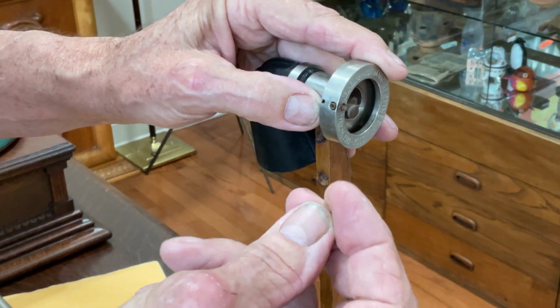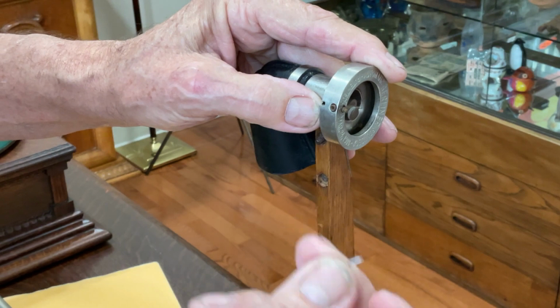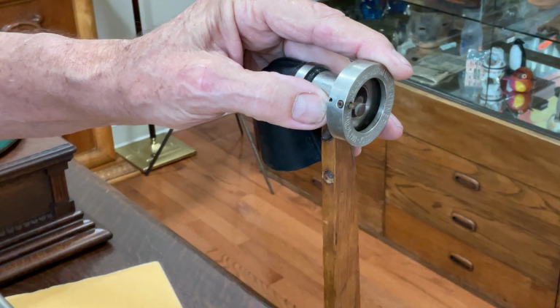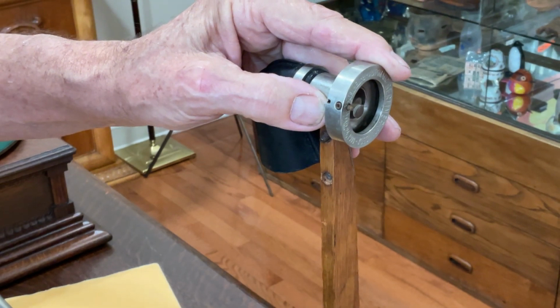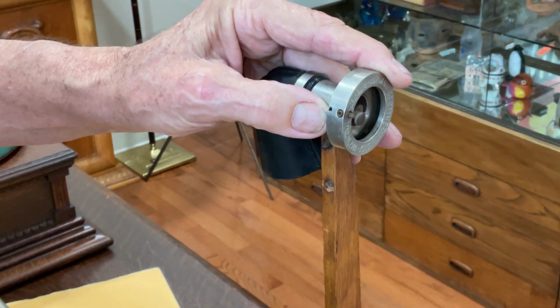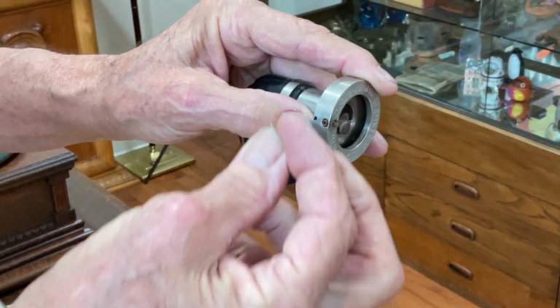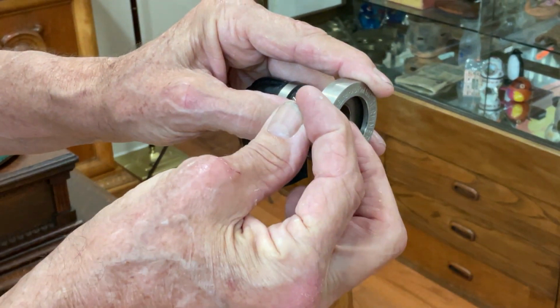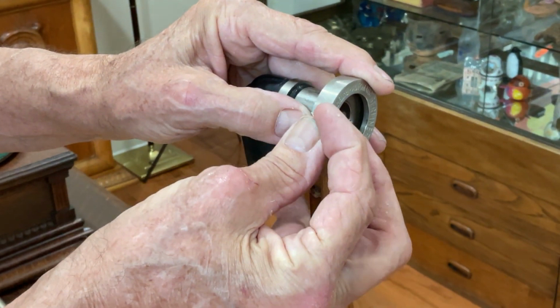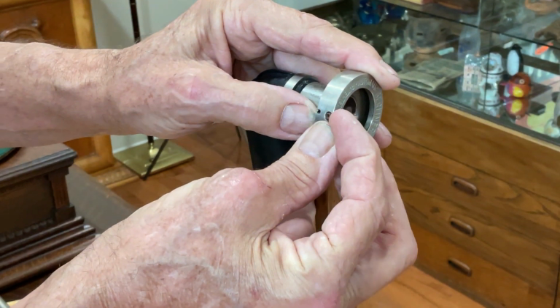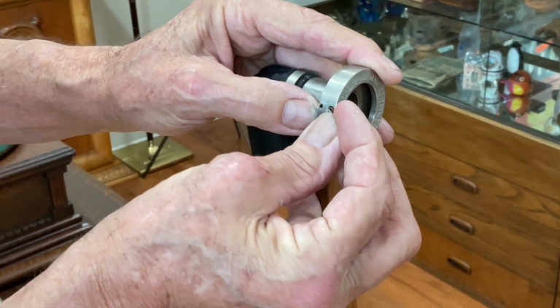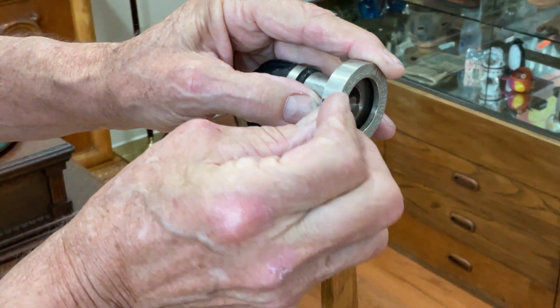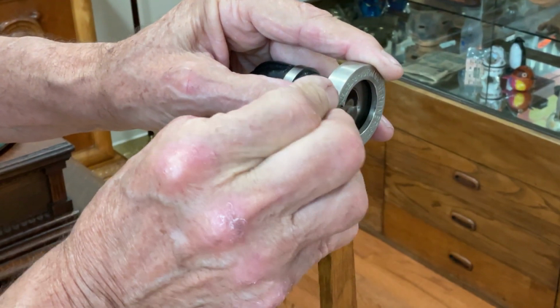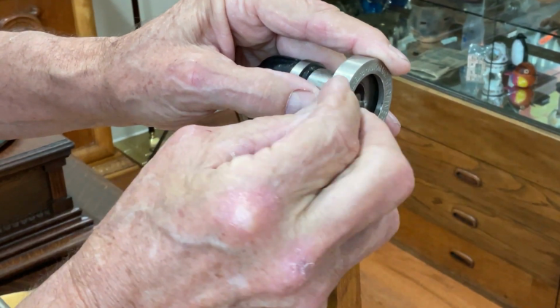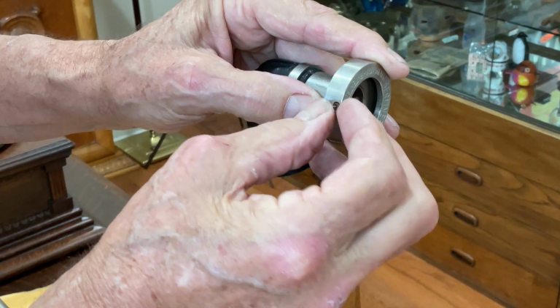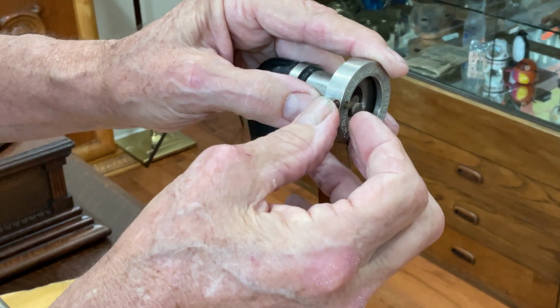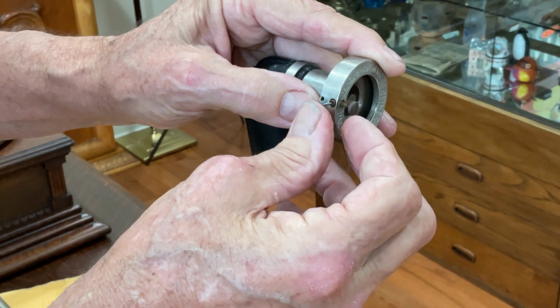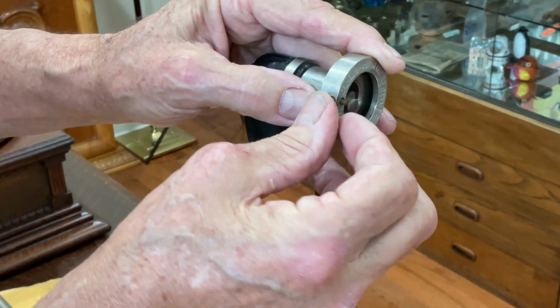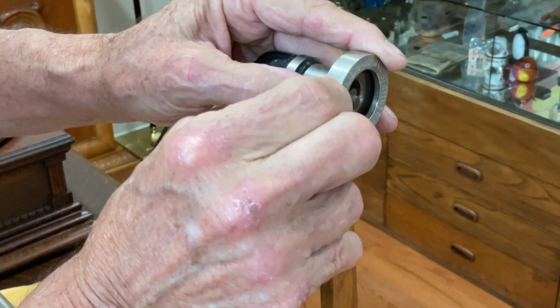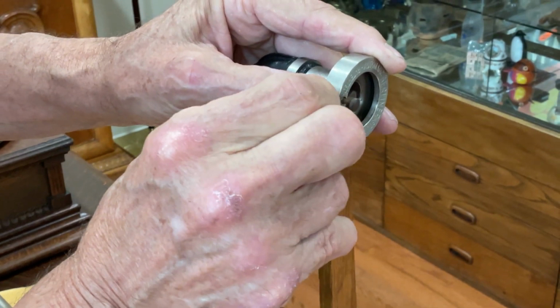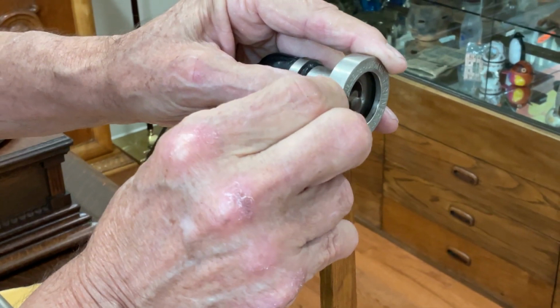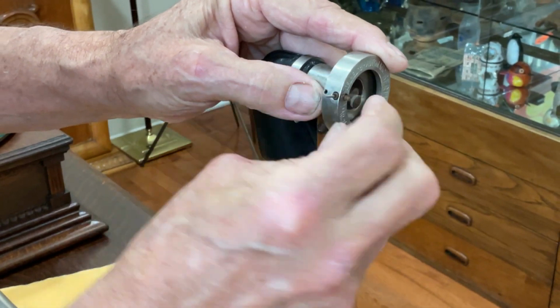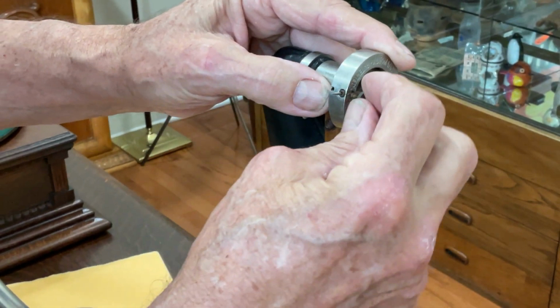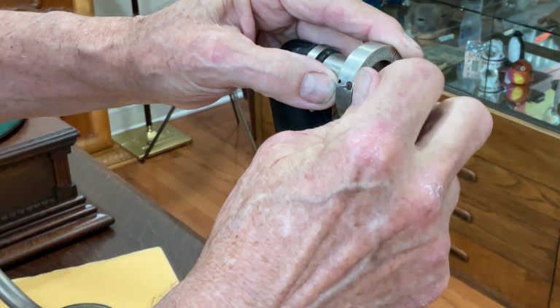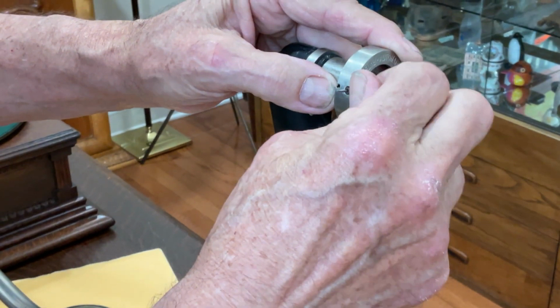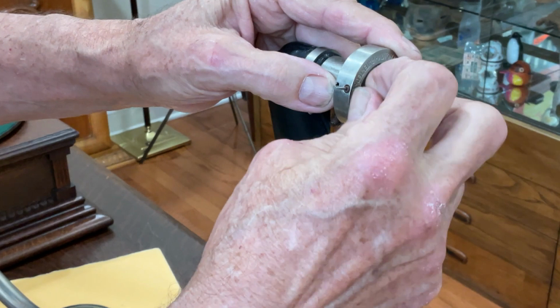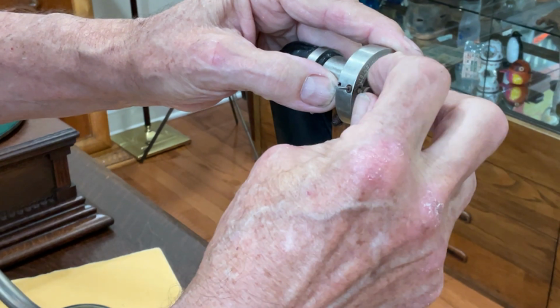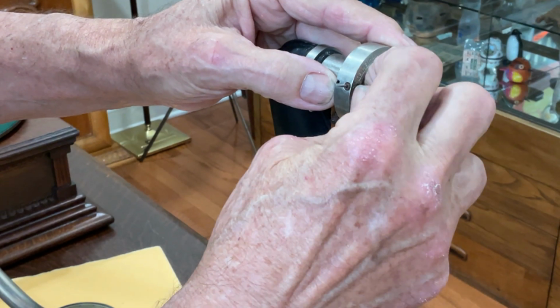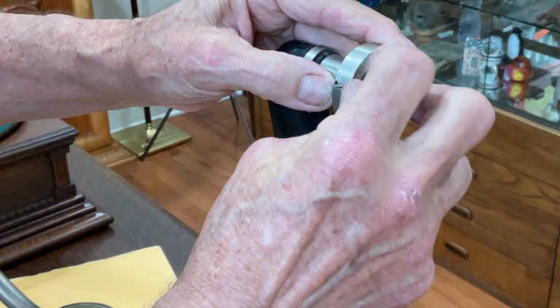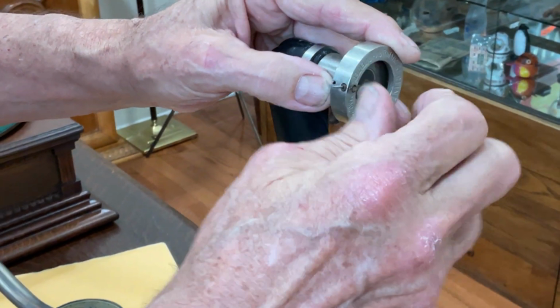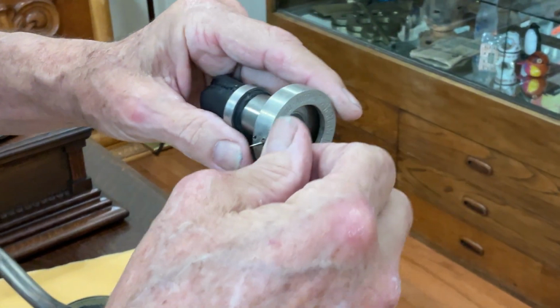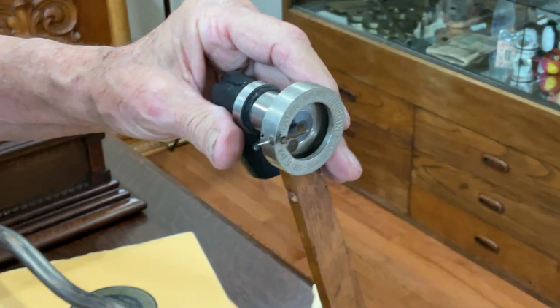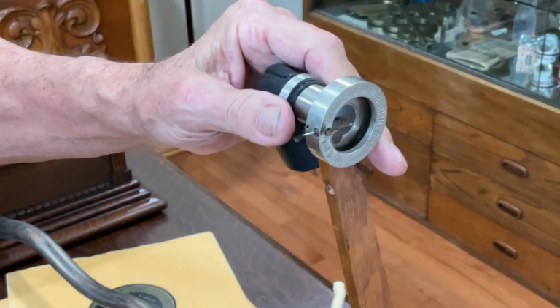Don't put the sharp end in — the pointy end. Put the blunt end in. Just insert it into here like that. Make sure it goes all the way down and bottoms out. Tighten the thumb screw like that and you're ready to go.